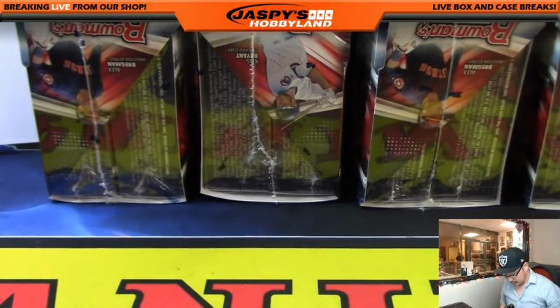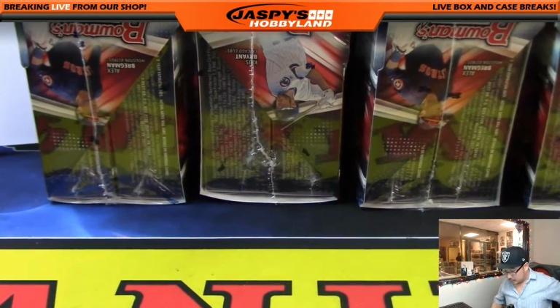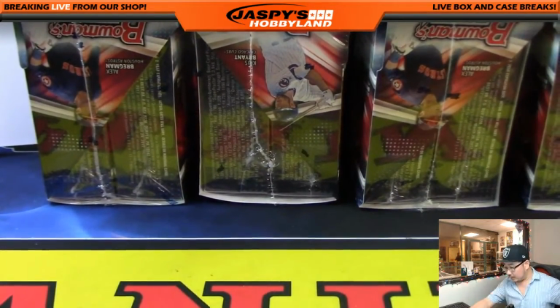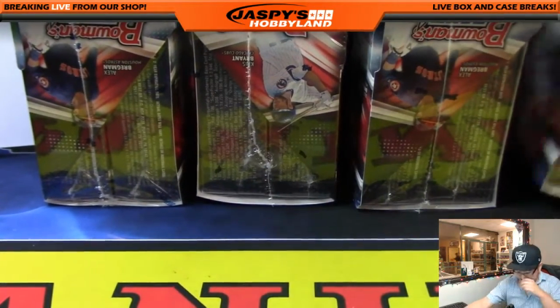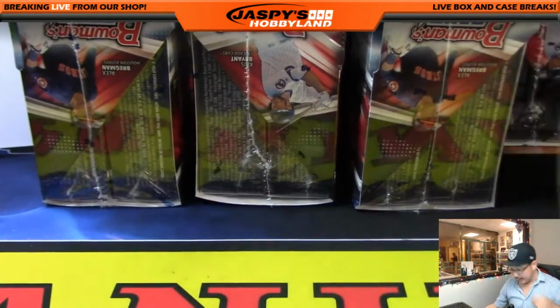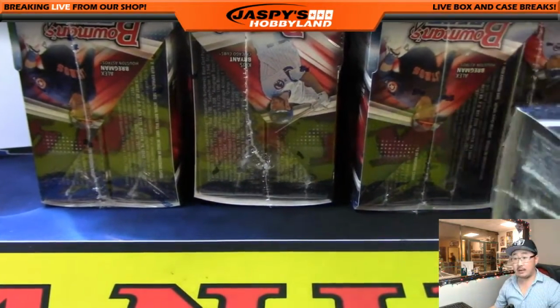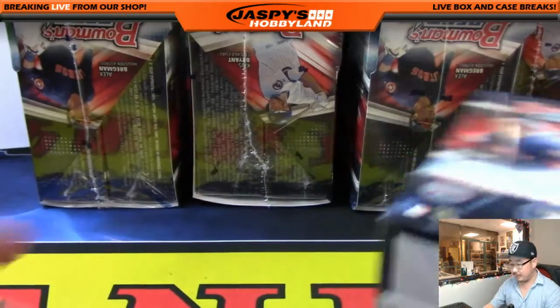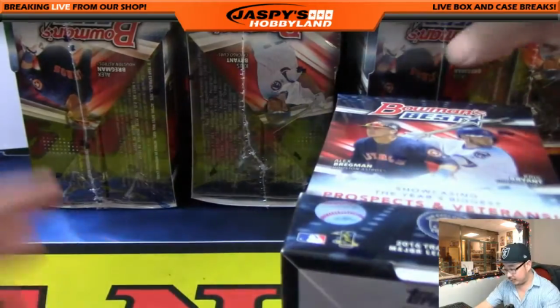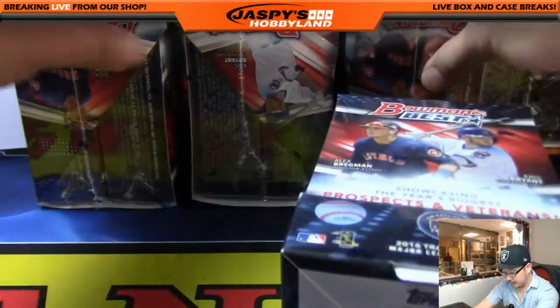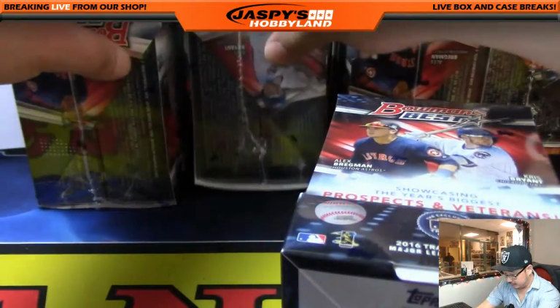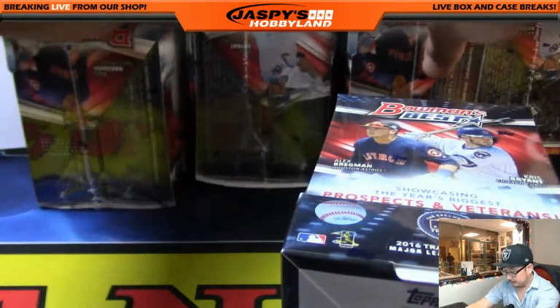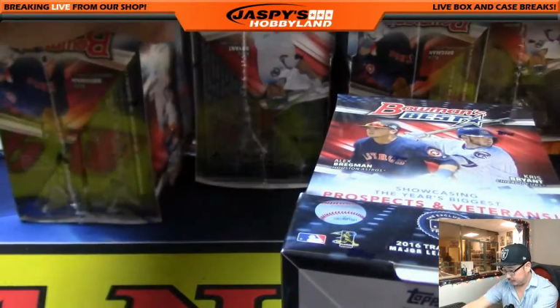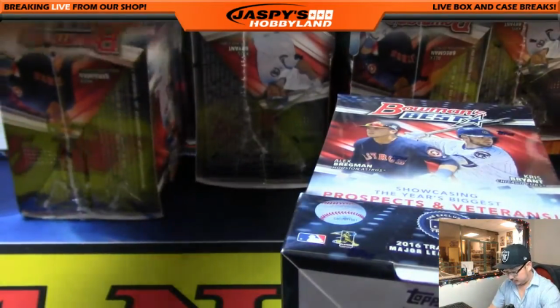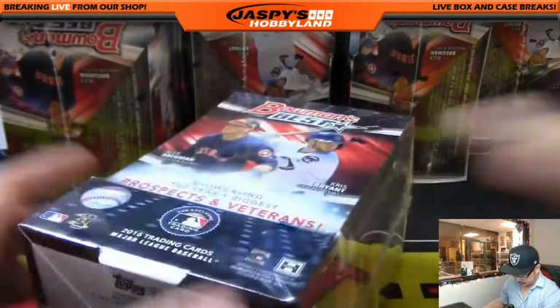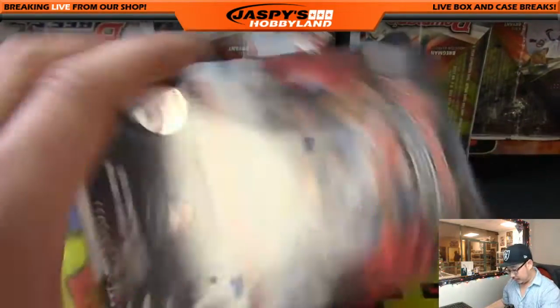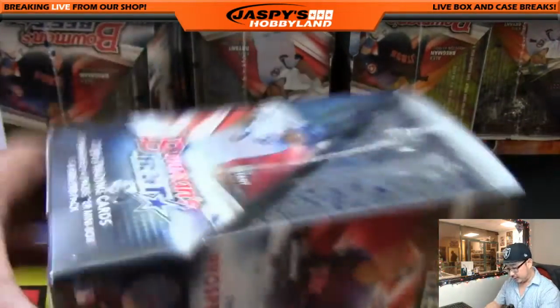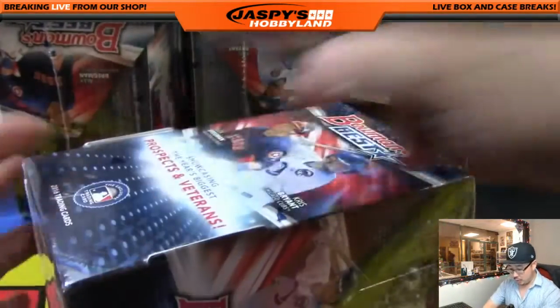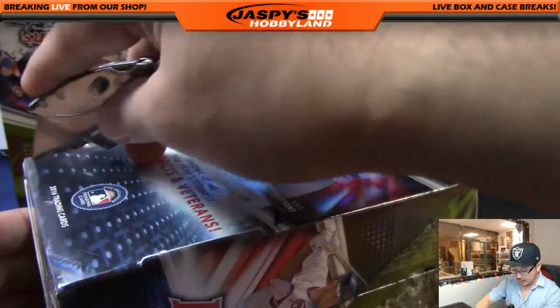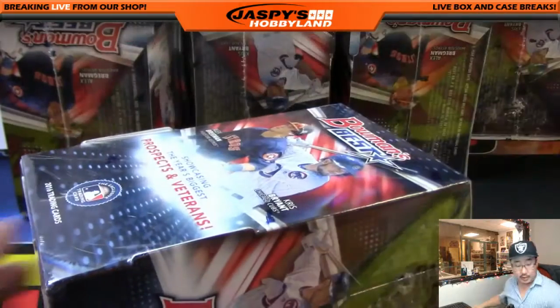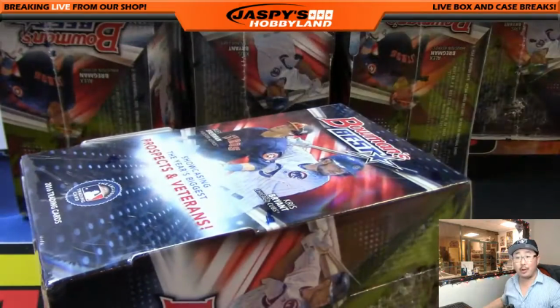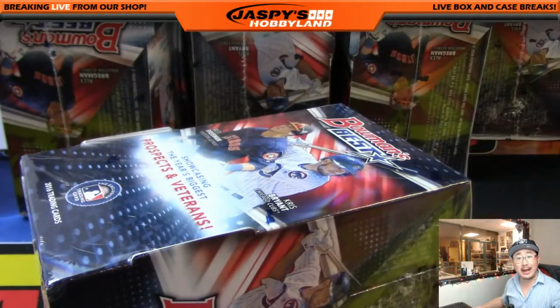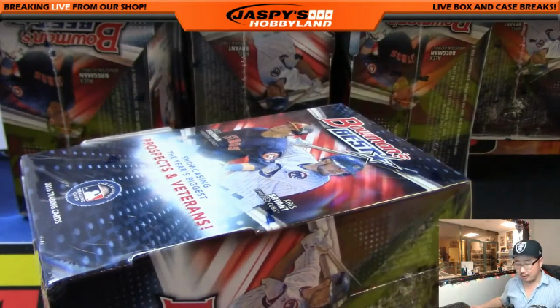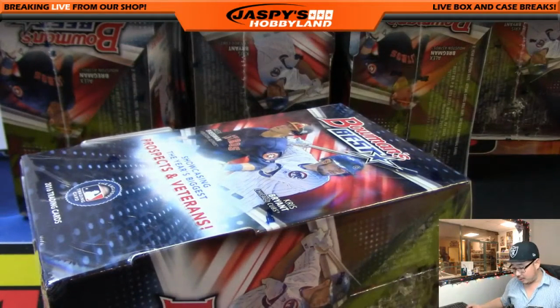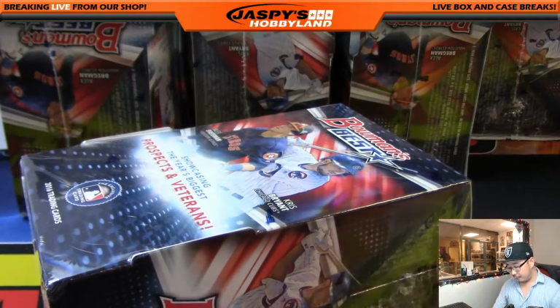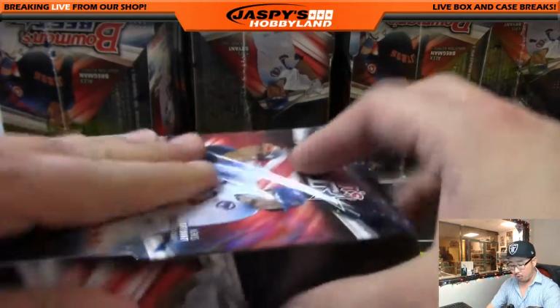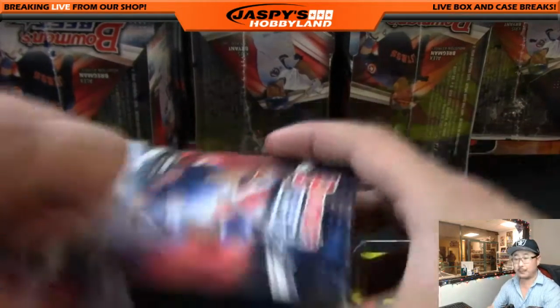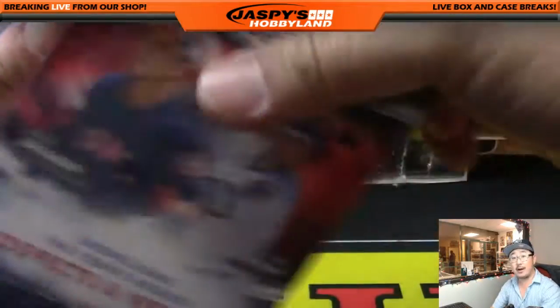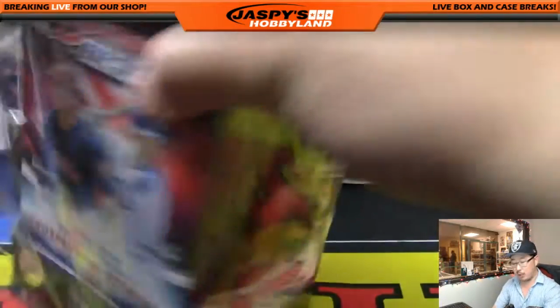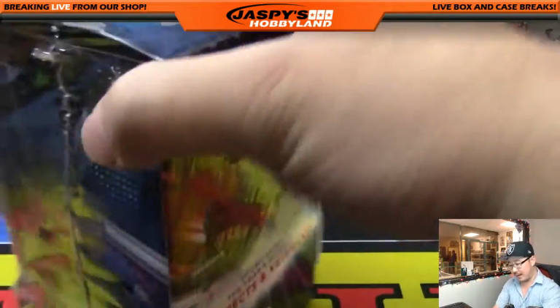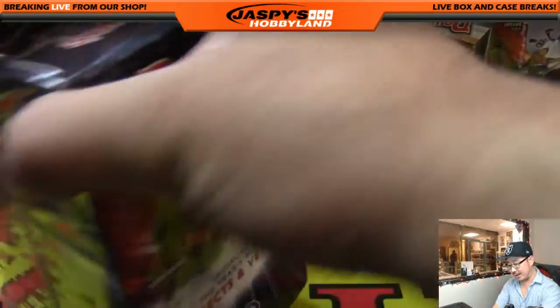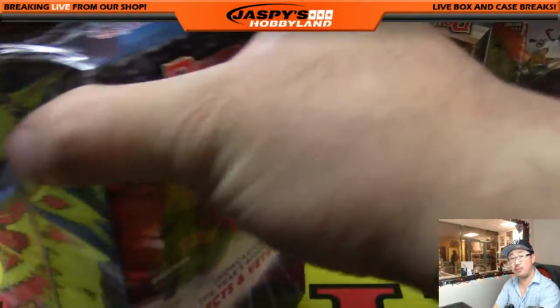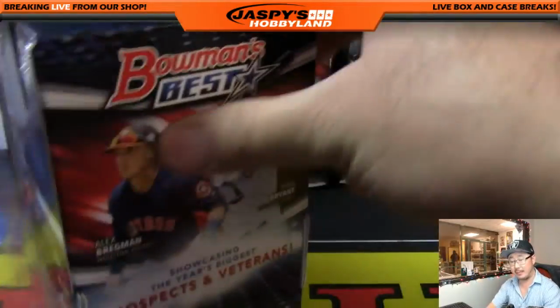Good luck and thank you, everybody. As you know, there are four autographs per master box, two per mini box.